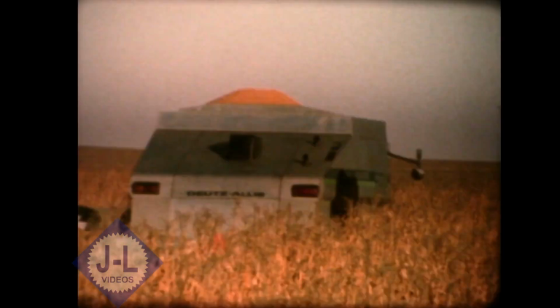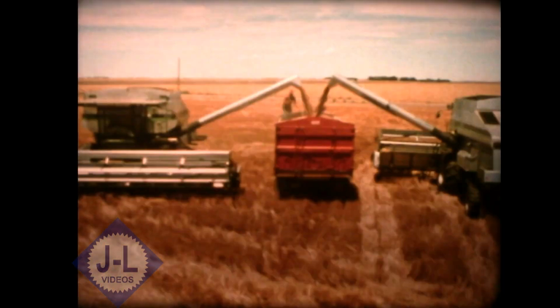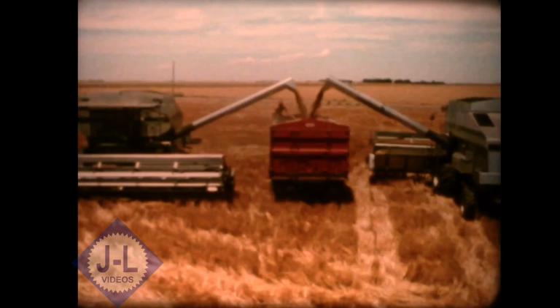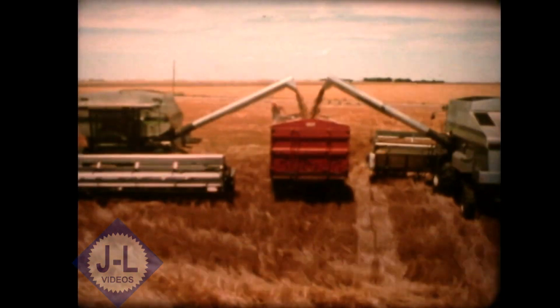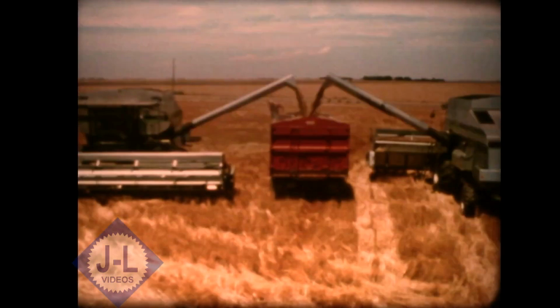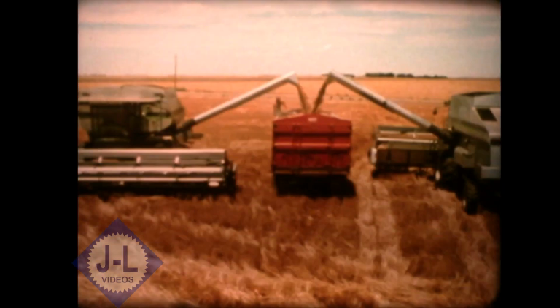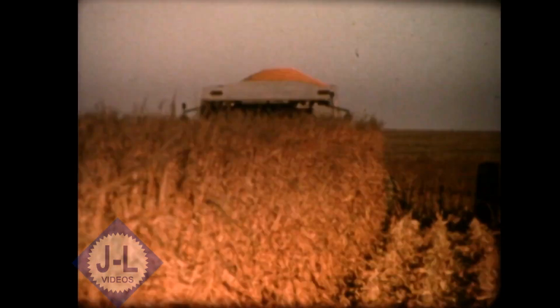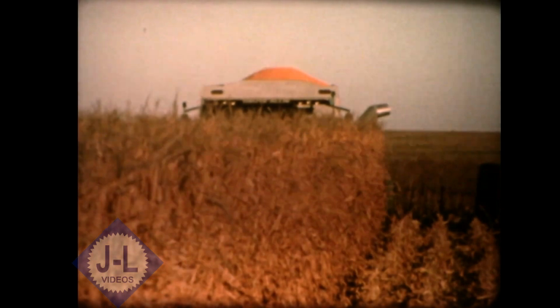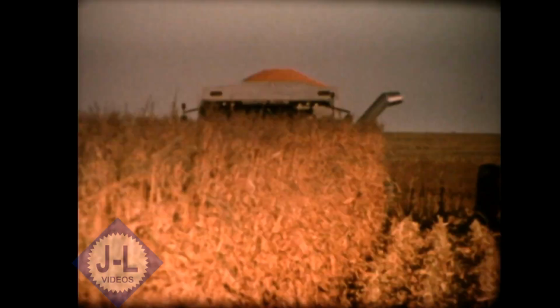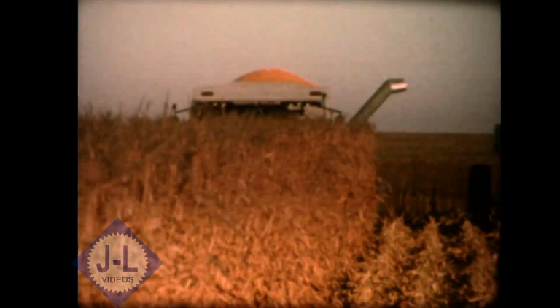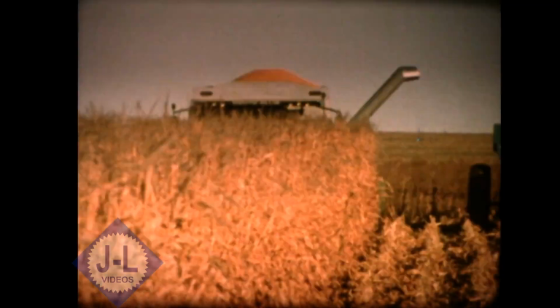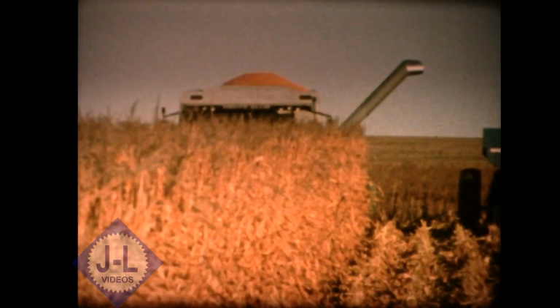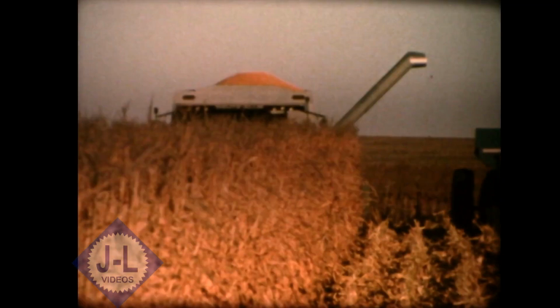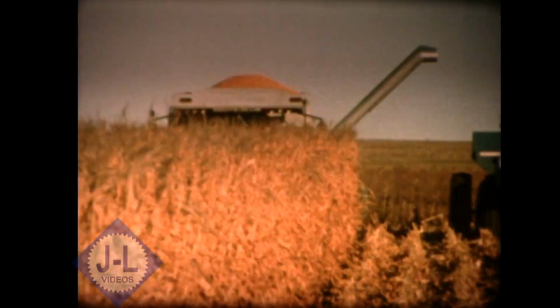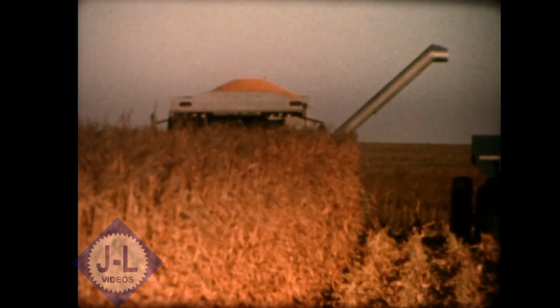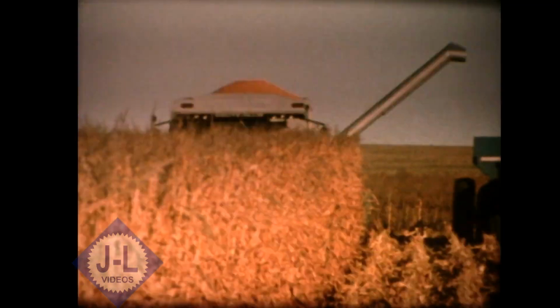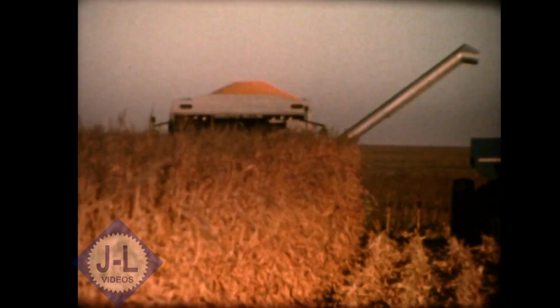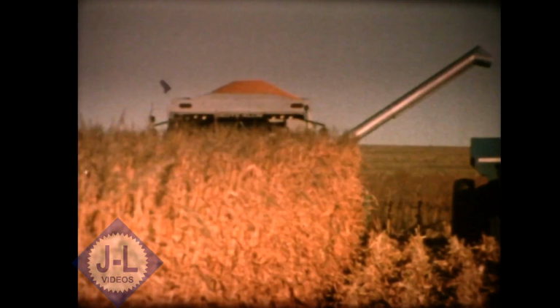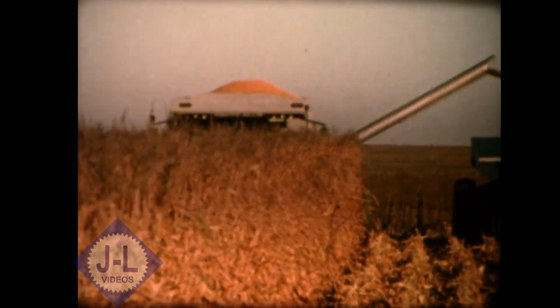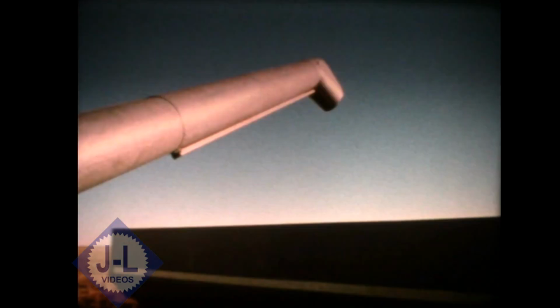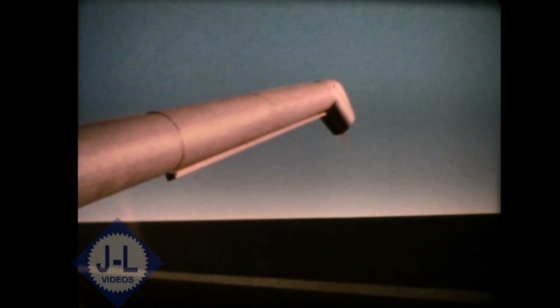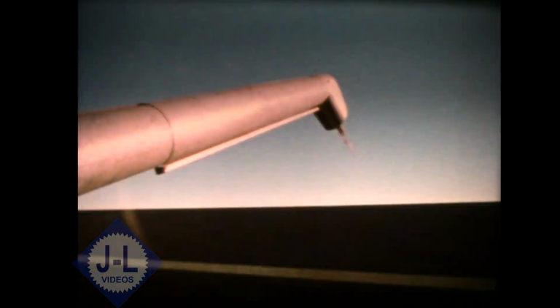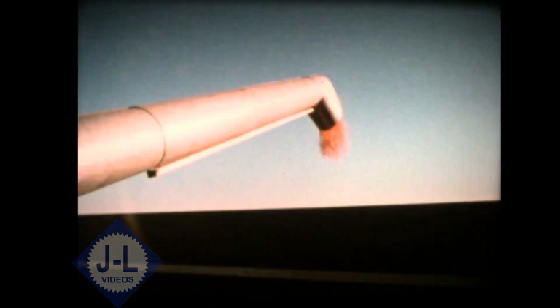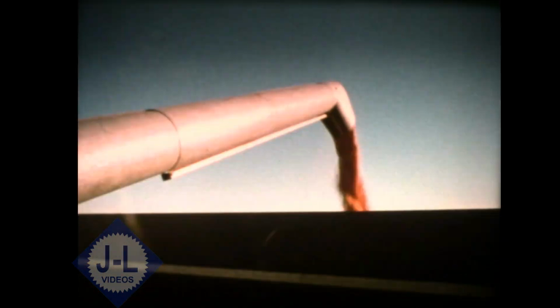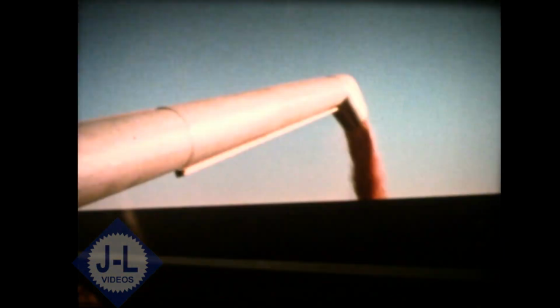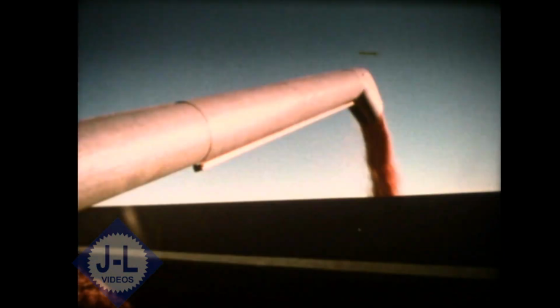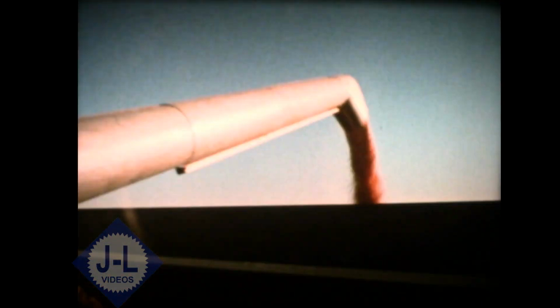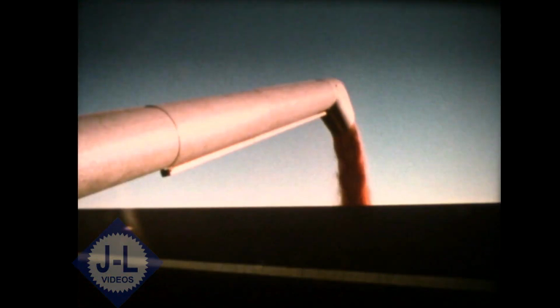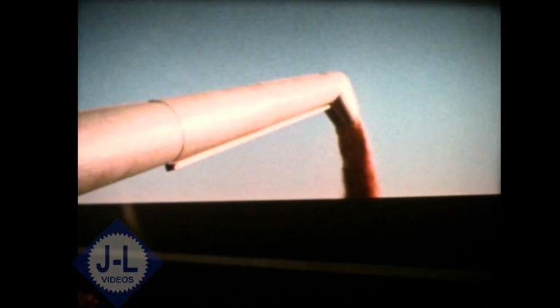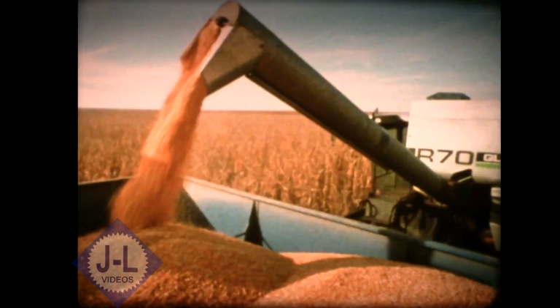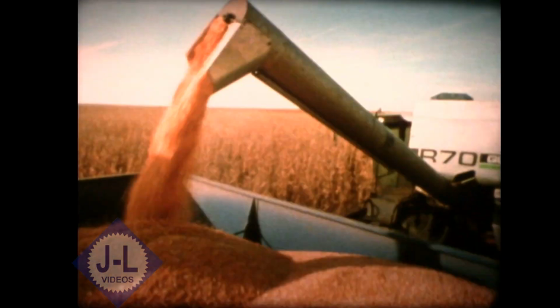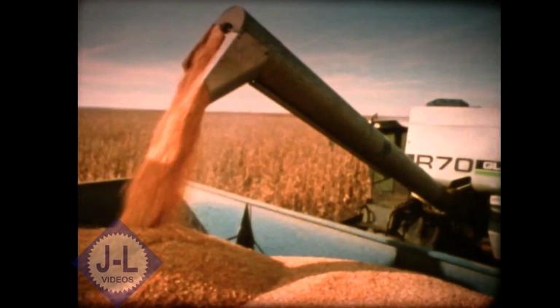Whether you empty into a truck or on the go in the field, the convenient hydraulically operated unloading tube lets you reach out where you want, when you want, and do it in a hurry.